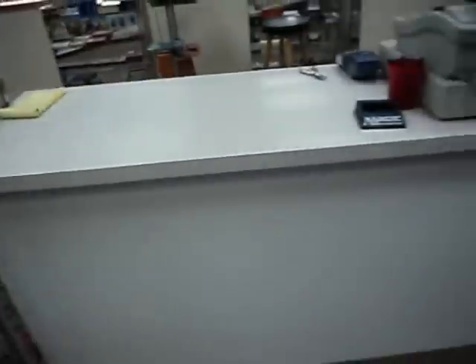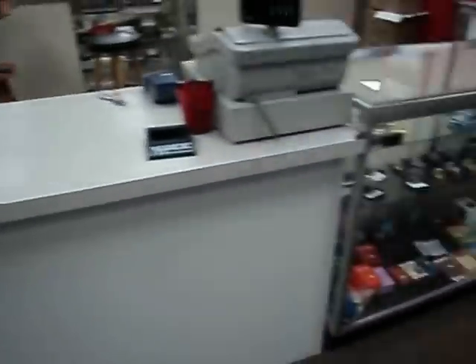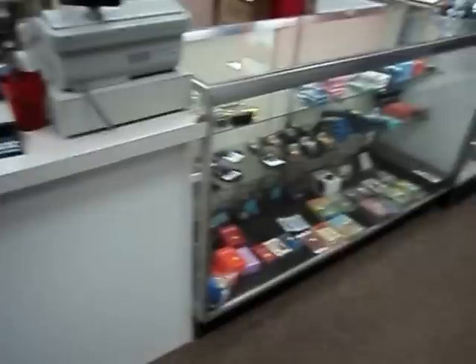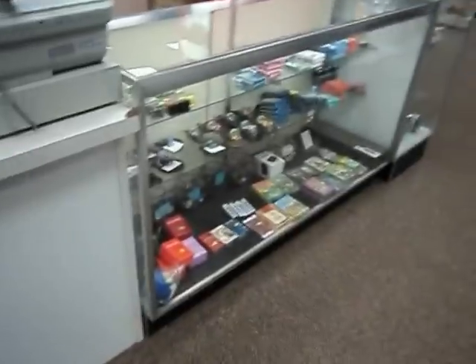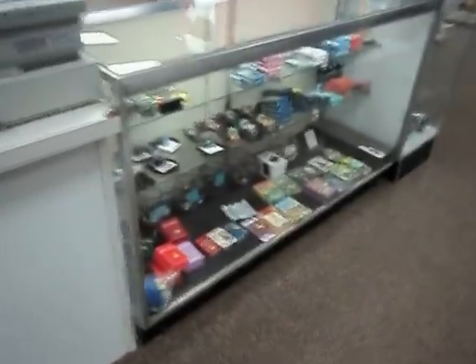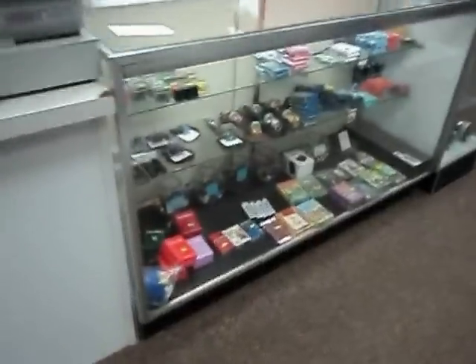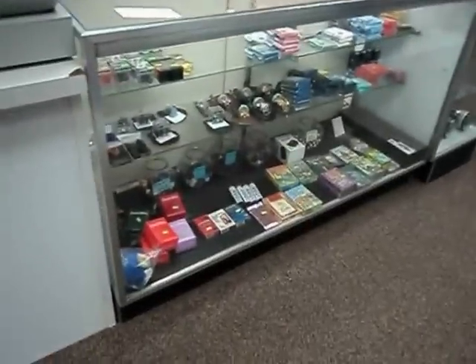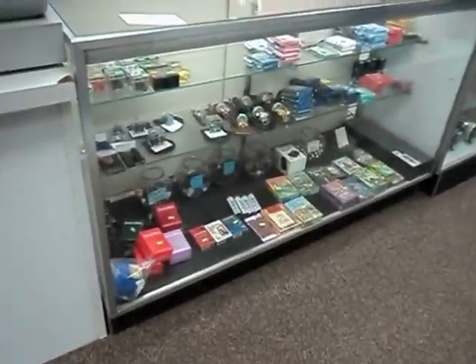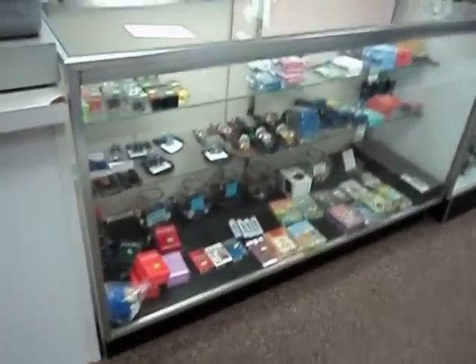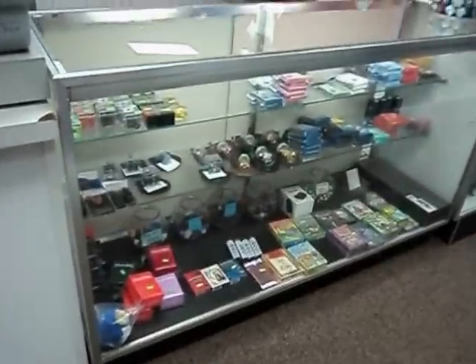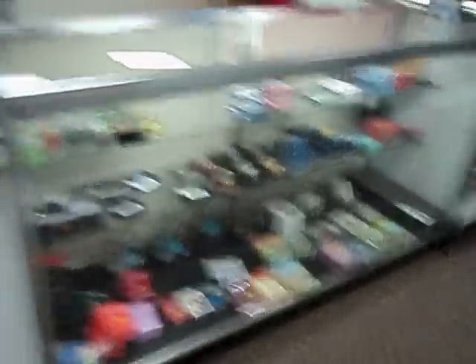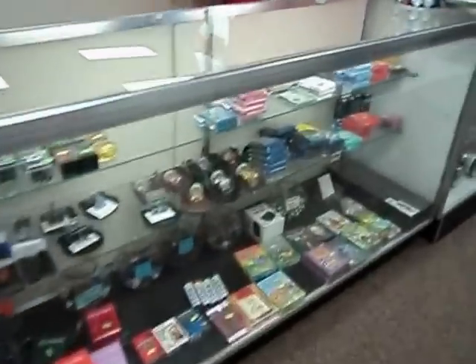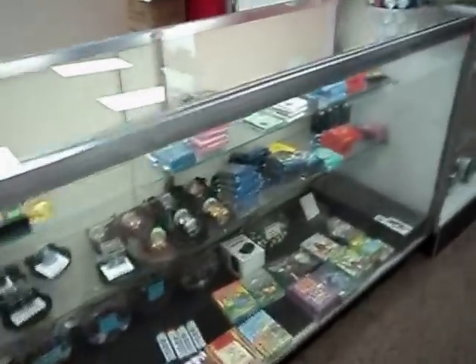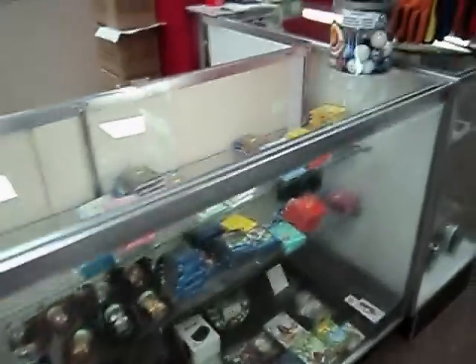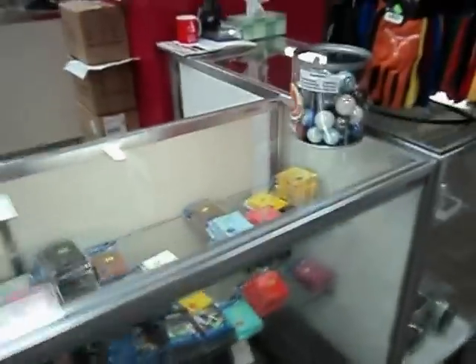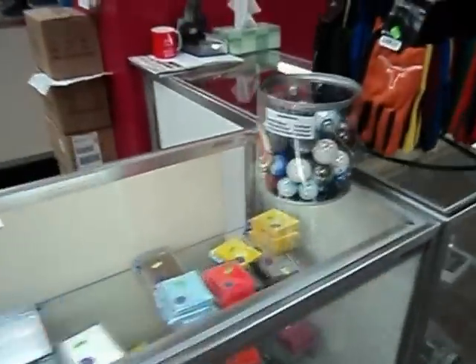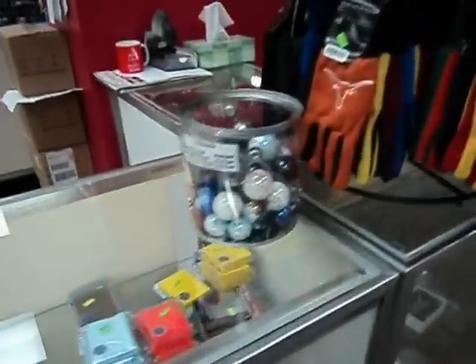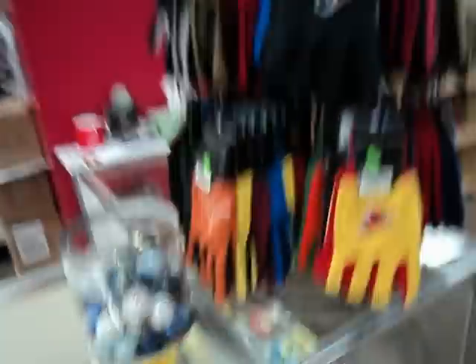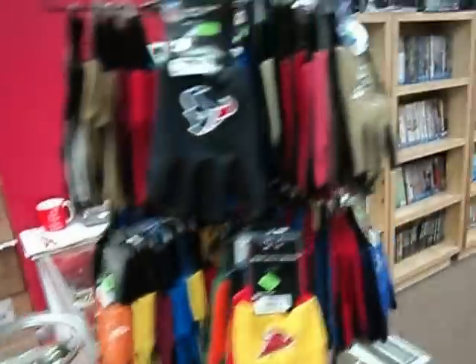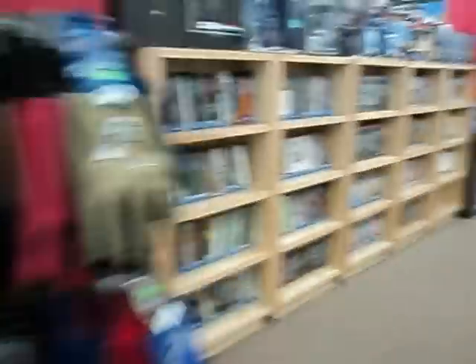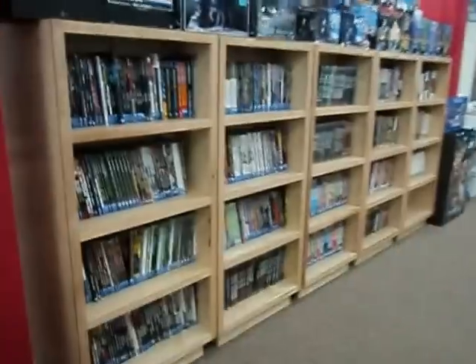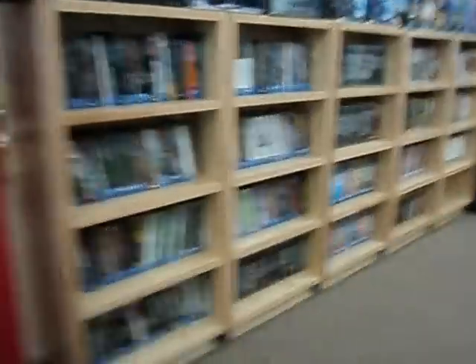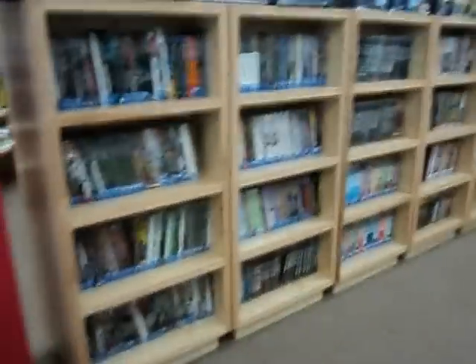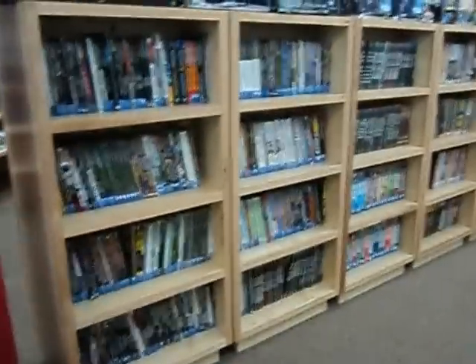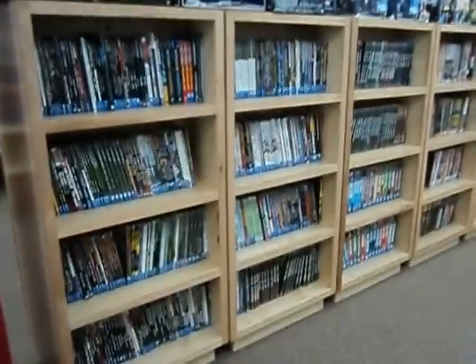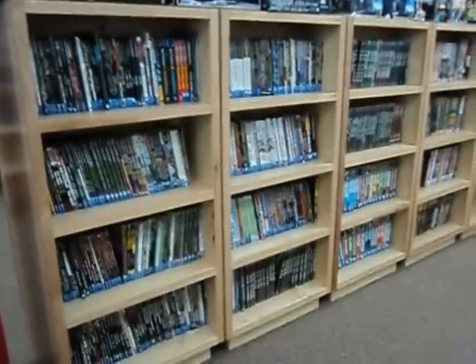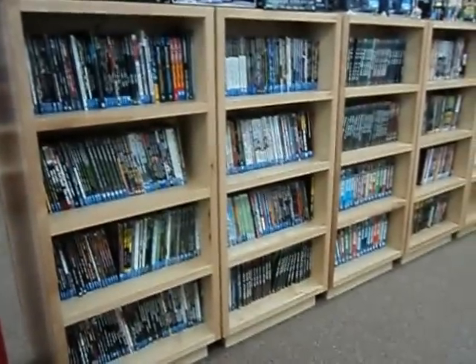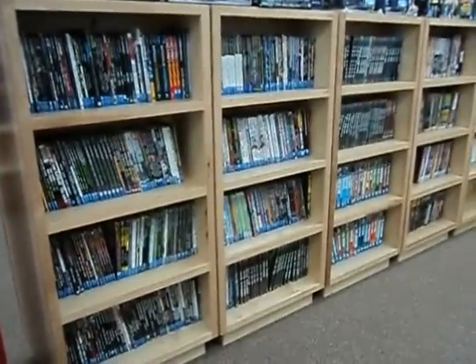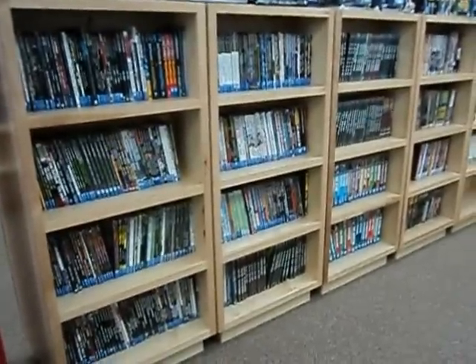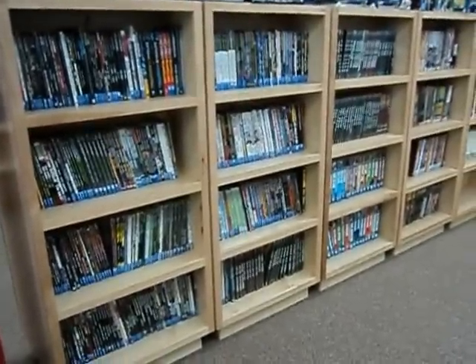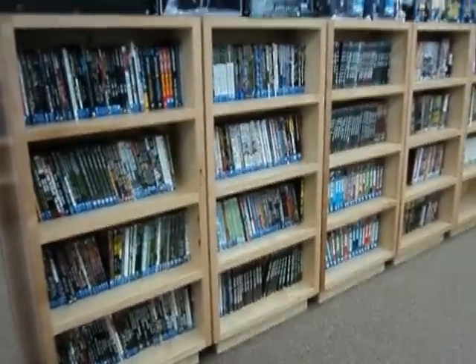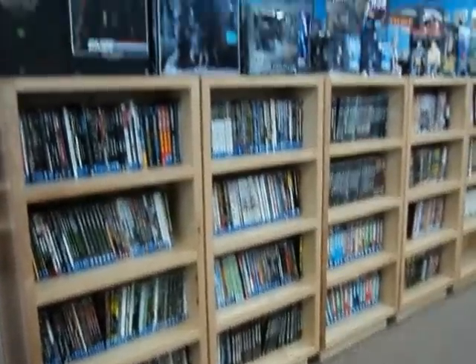Checkout counter. Display case full of mini games, dice, and dice sets. Giant marbles and gloves. Over 2,000 back issue graphic novel trade paperbacks.